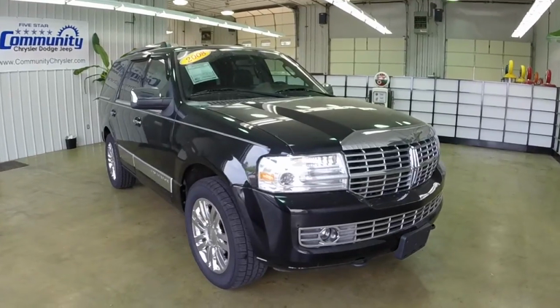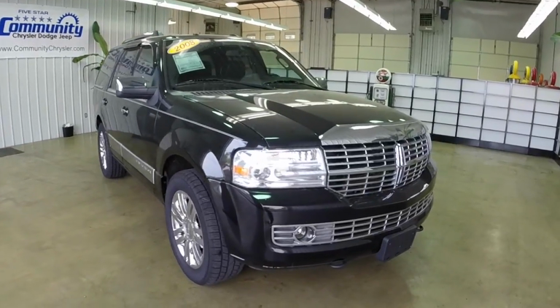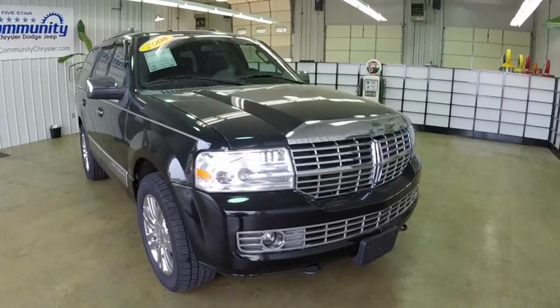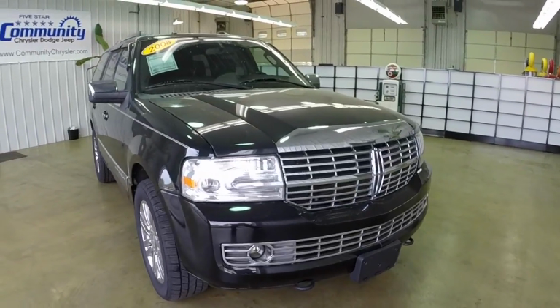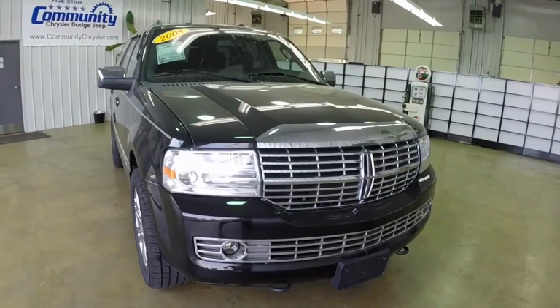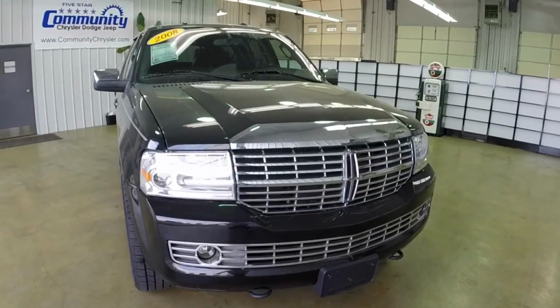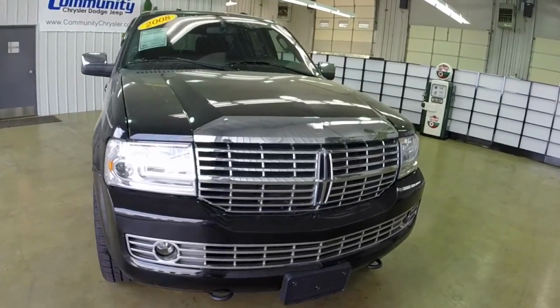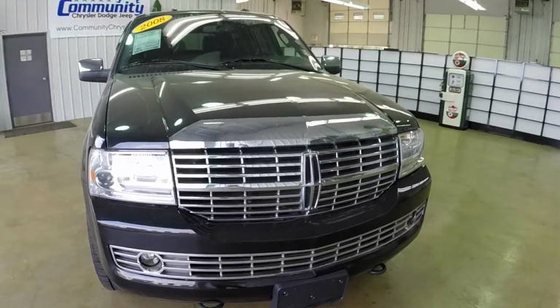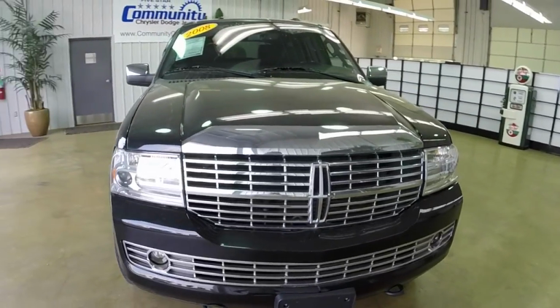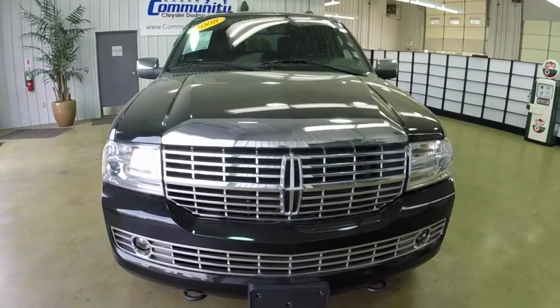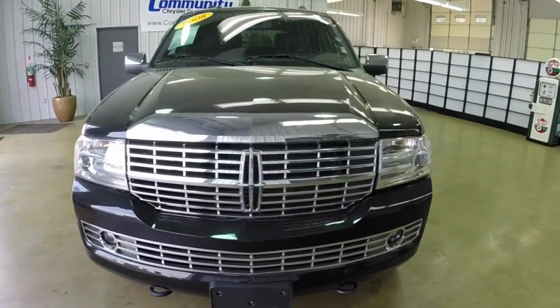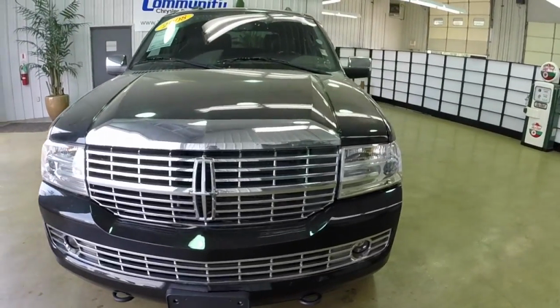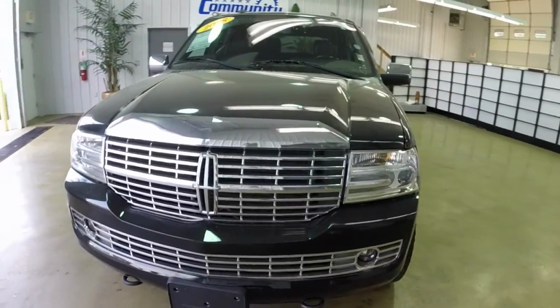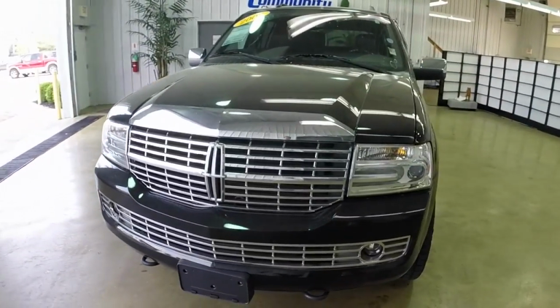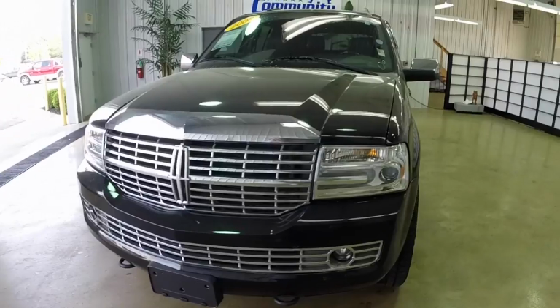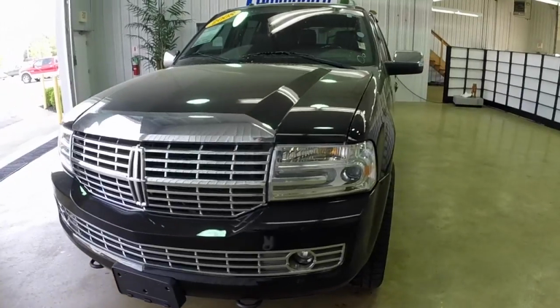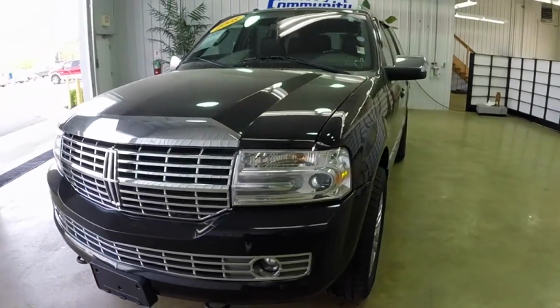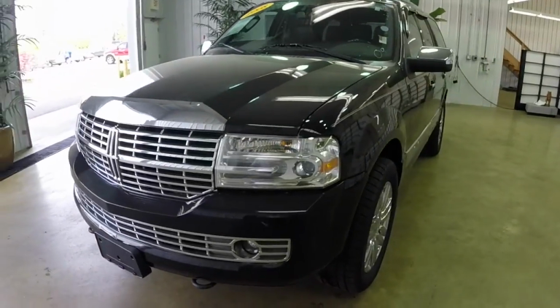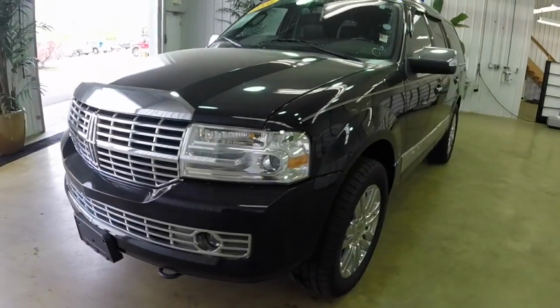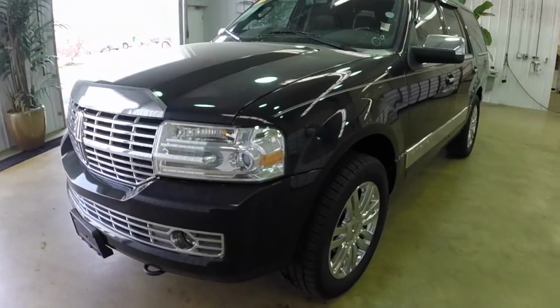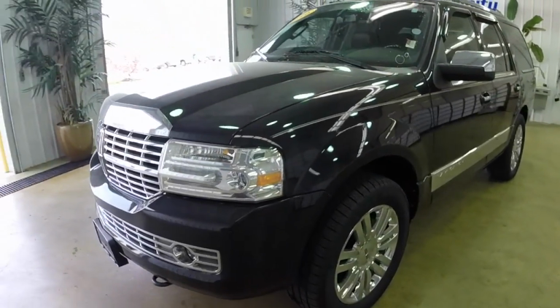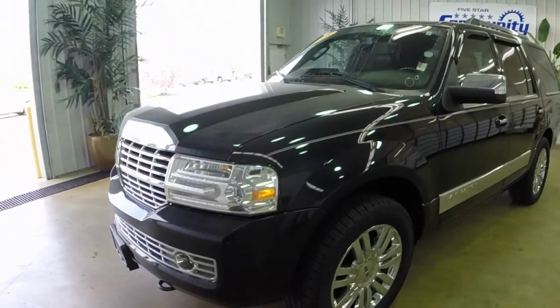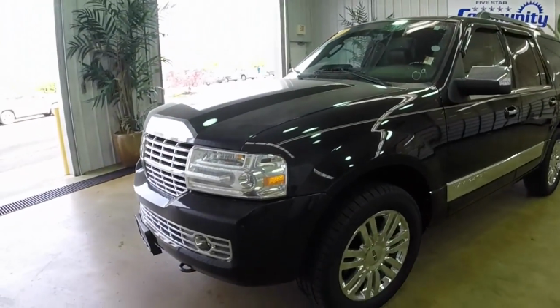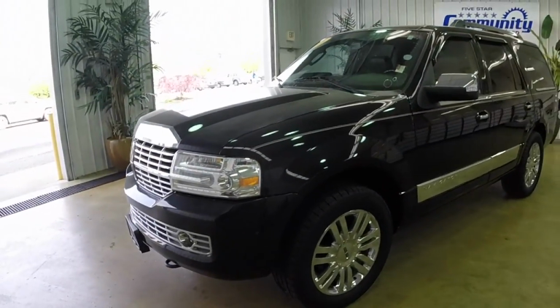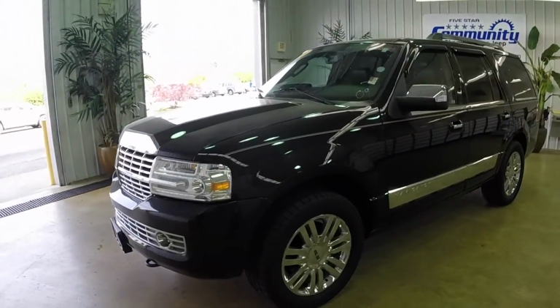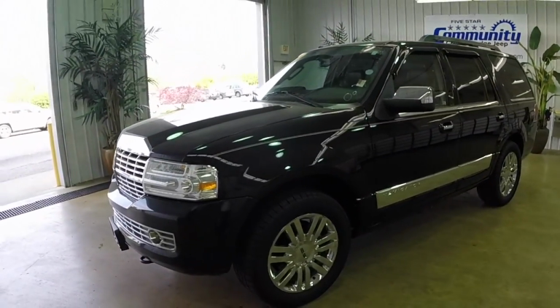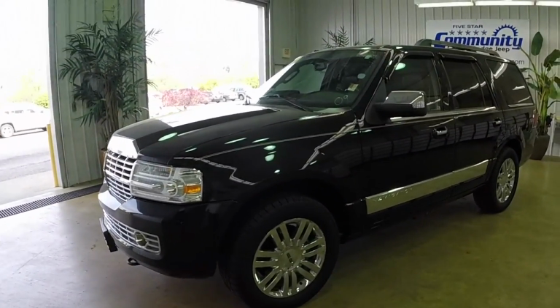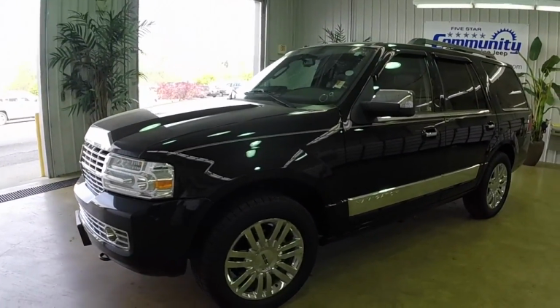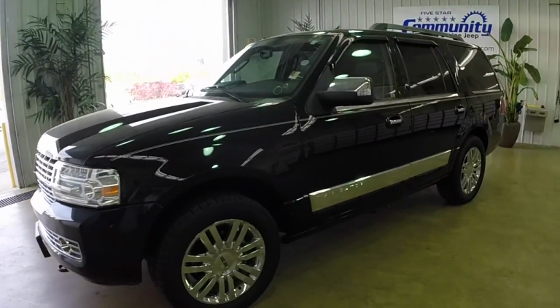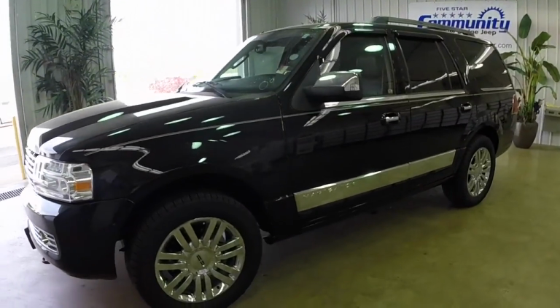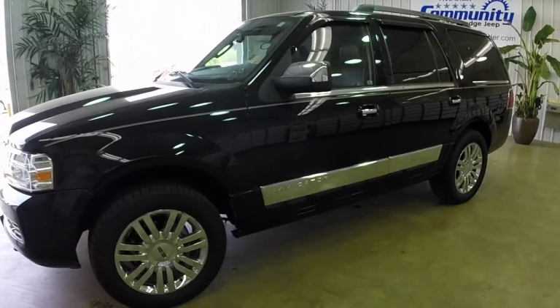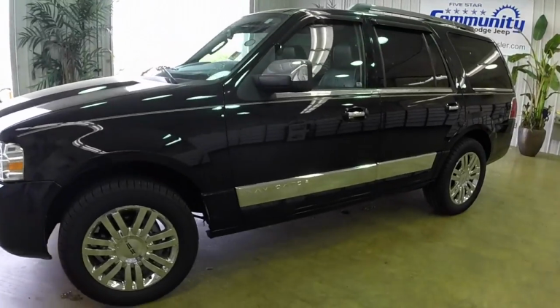Hello everyone. Today let's take a quick walk around and look at this 2008 Lincoln Navigator Elite. This will be a quick walk around to give you a little more information and a little more detail about it.